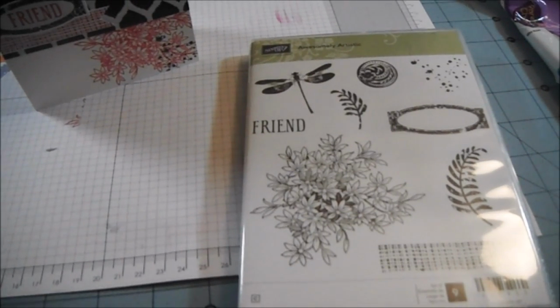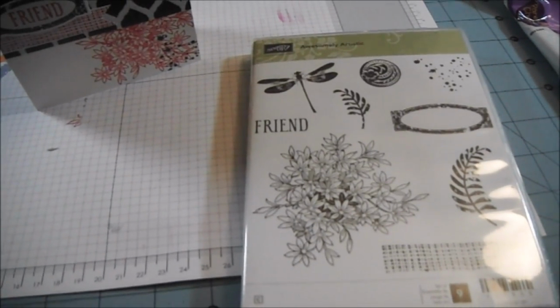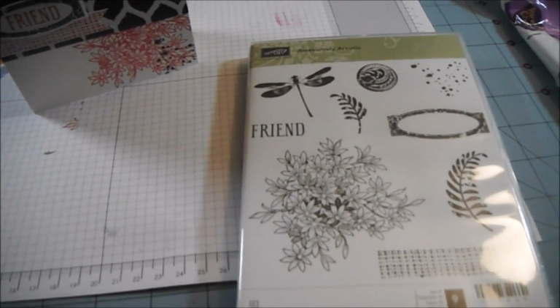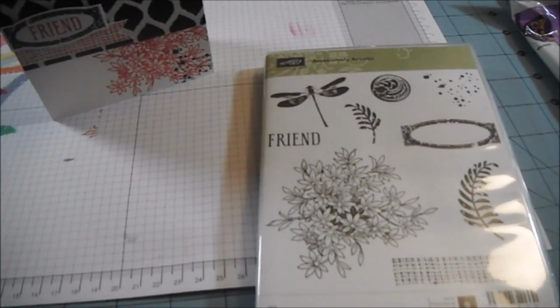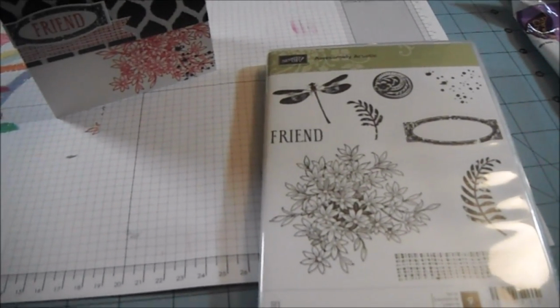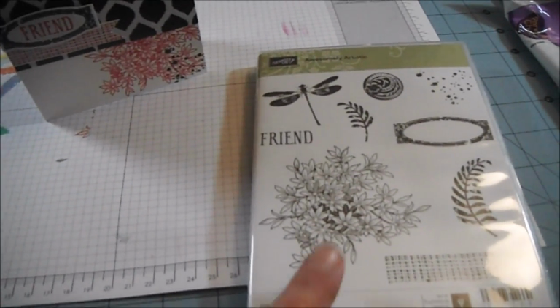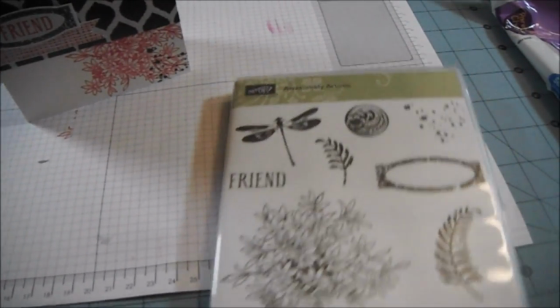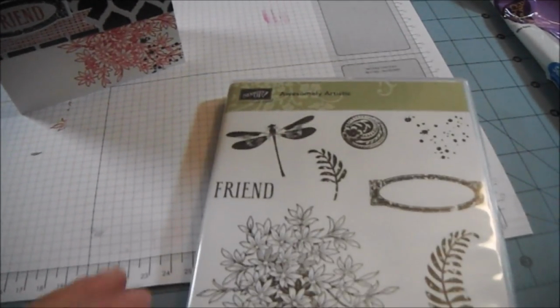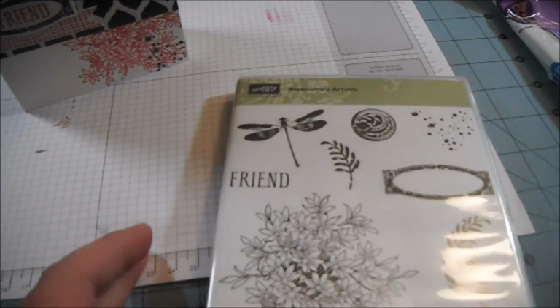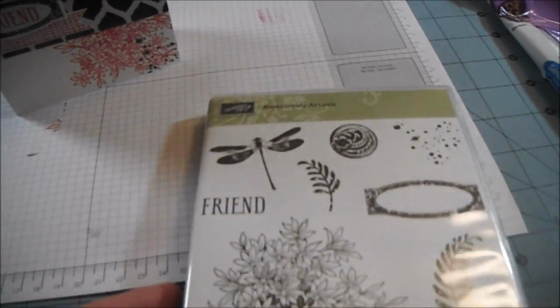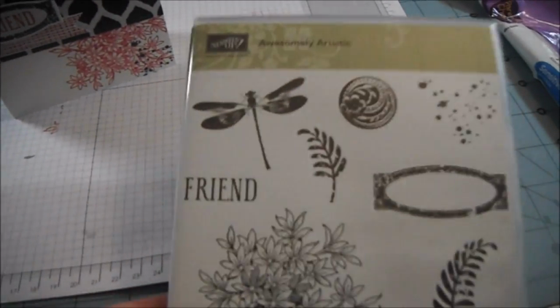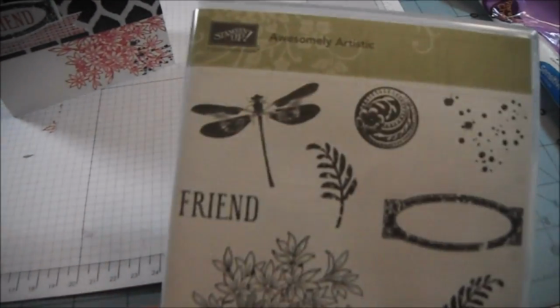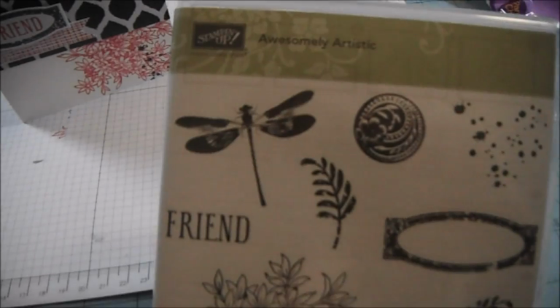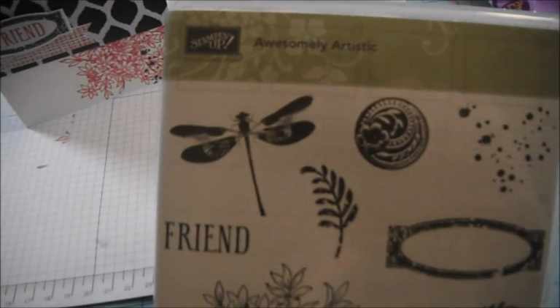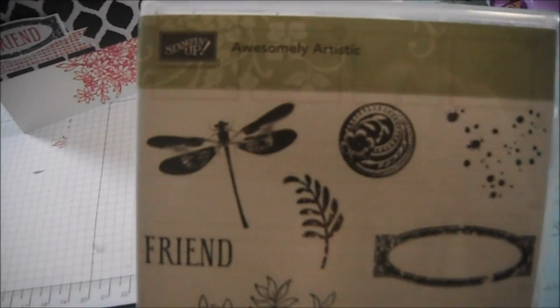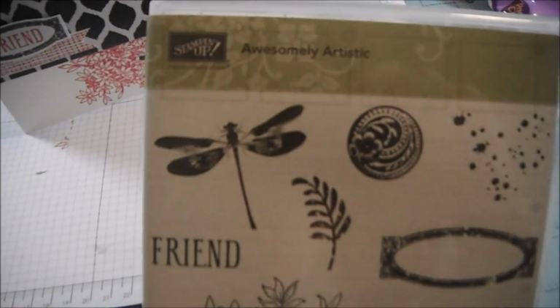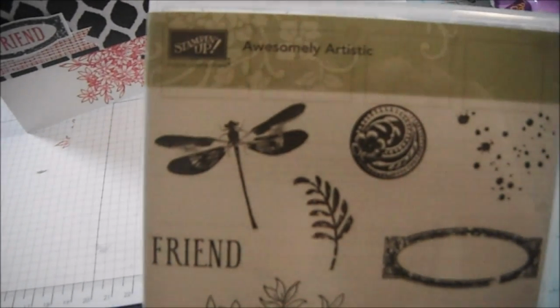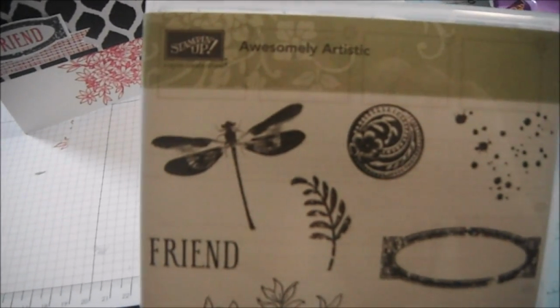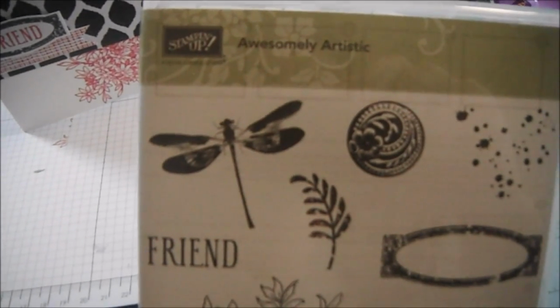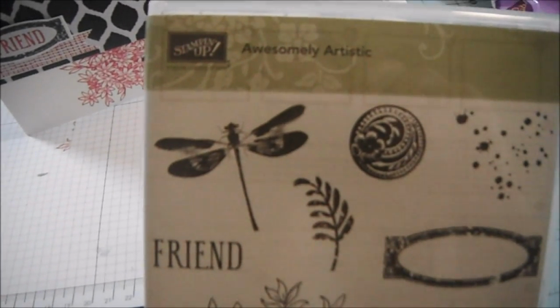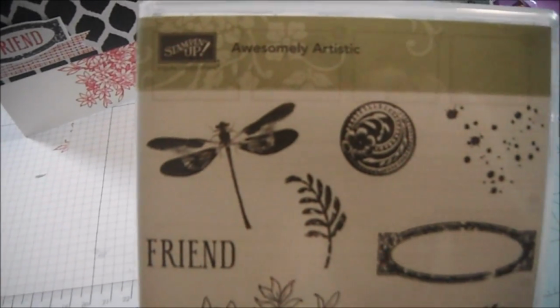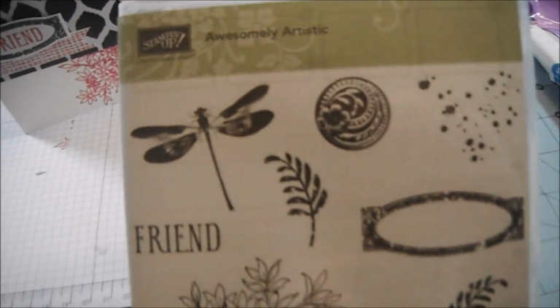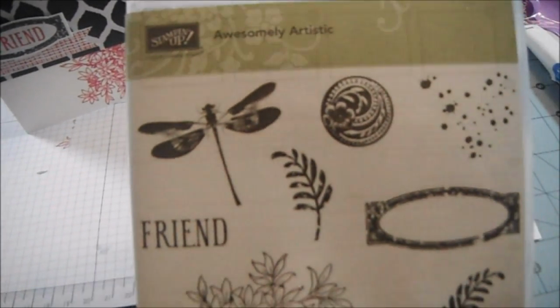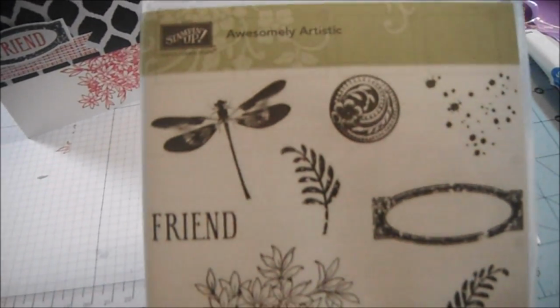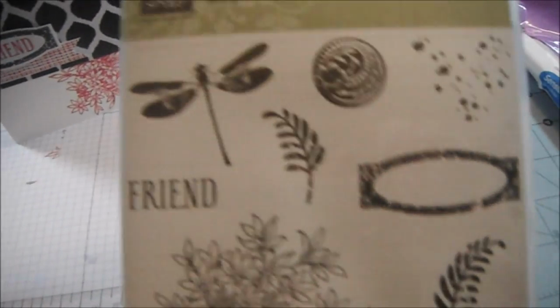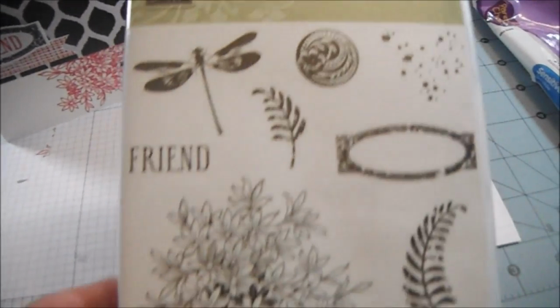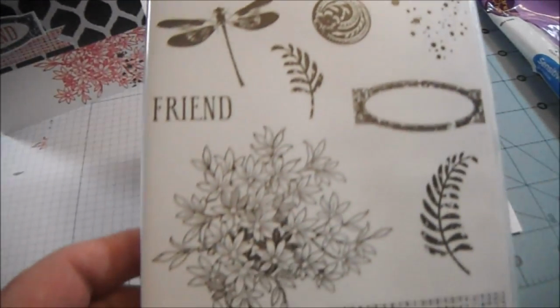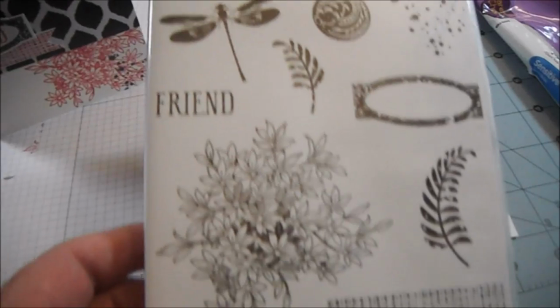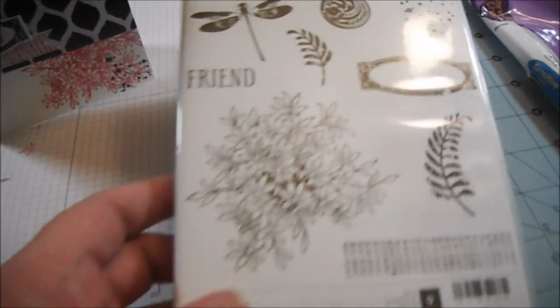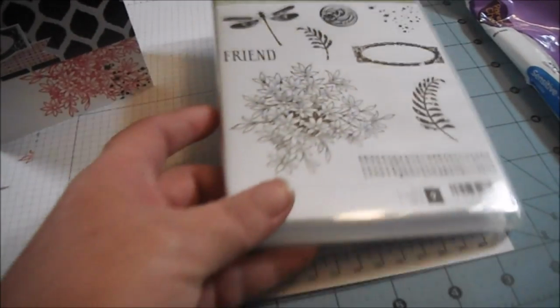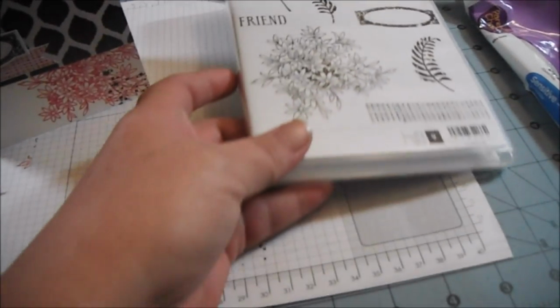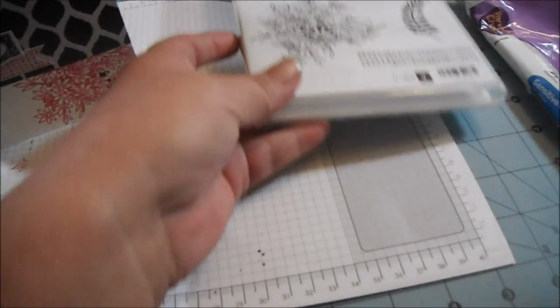Hi everyone, I want to share a card with you that I made using this stamp set here. This is the Awesomely Artistic Stamp from Stampin' Up! and it's one of the new stamps in the catalog.